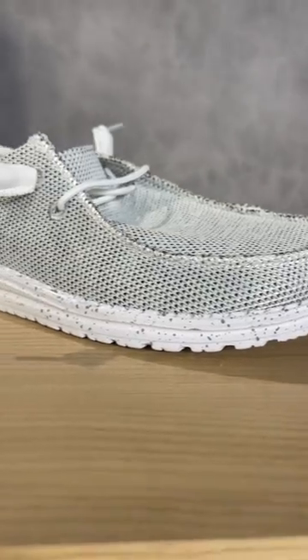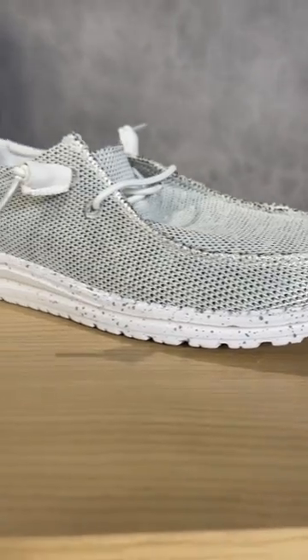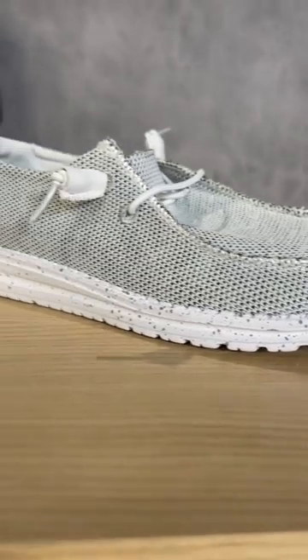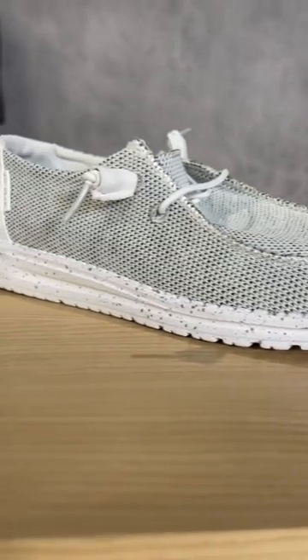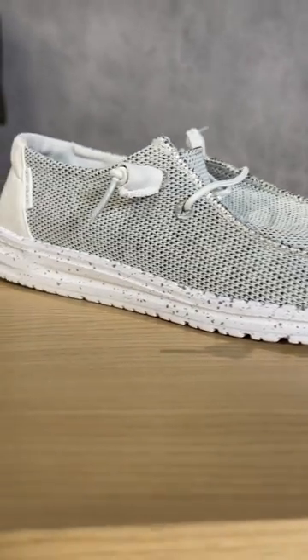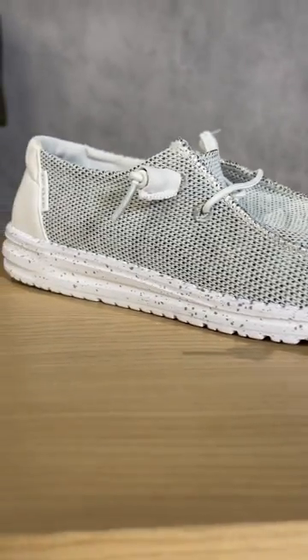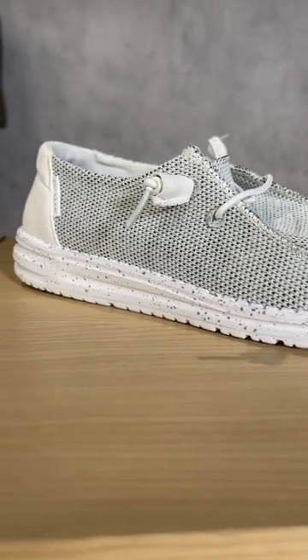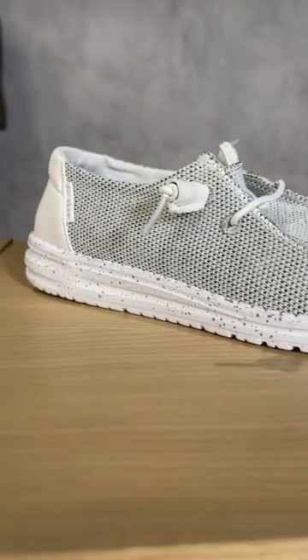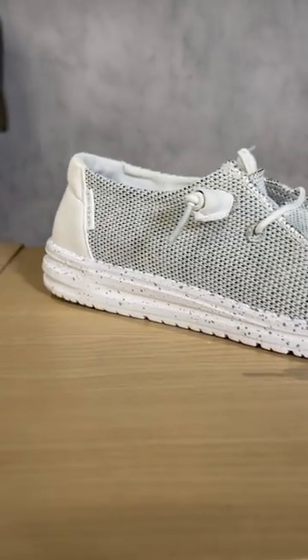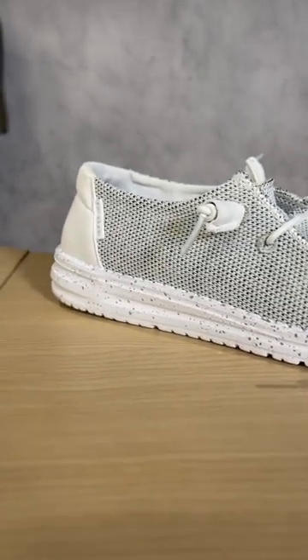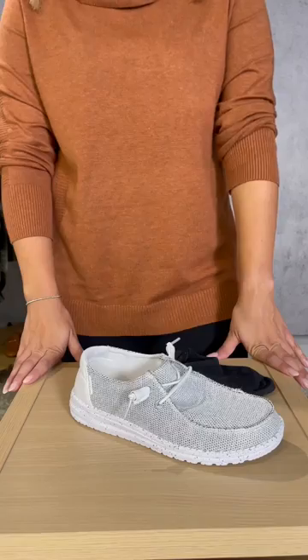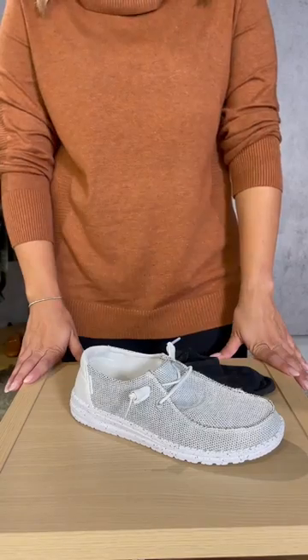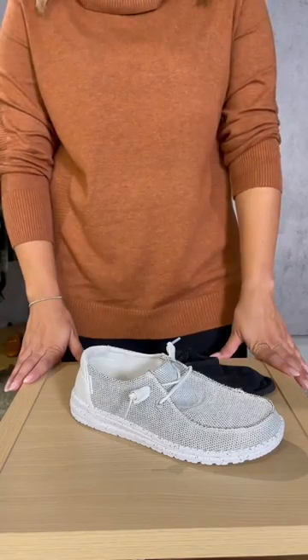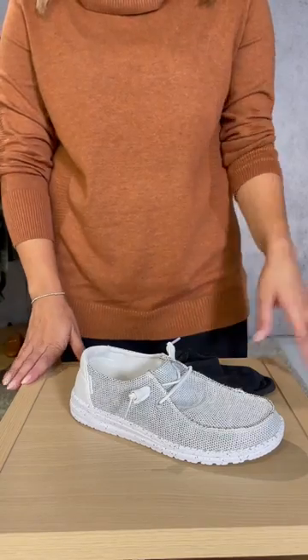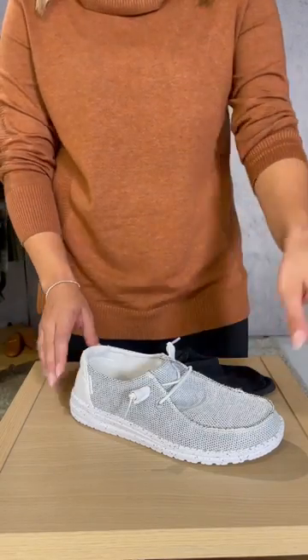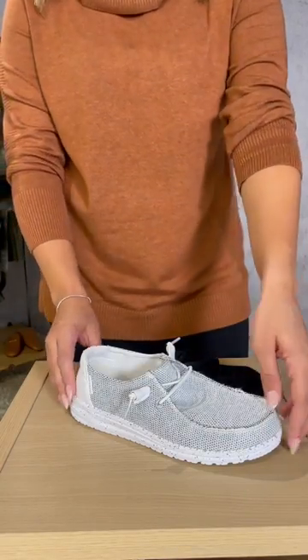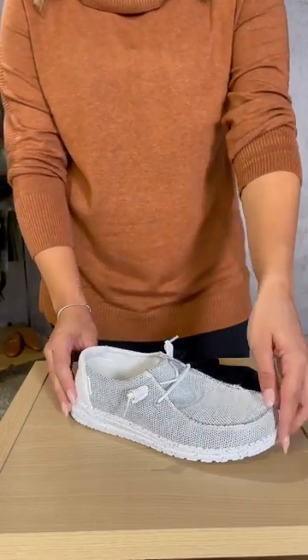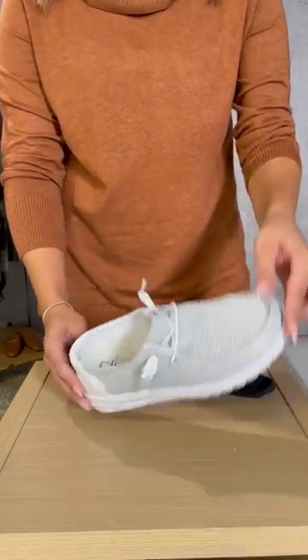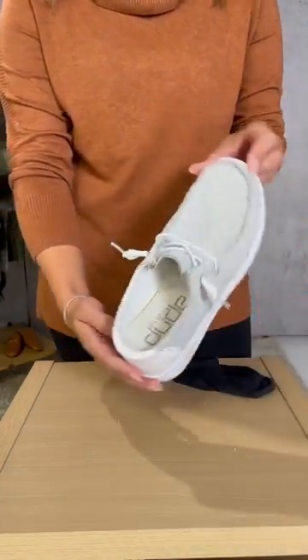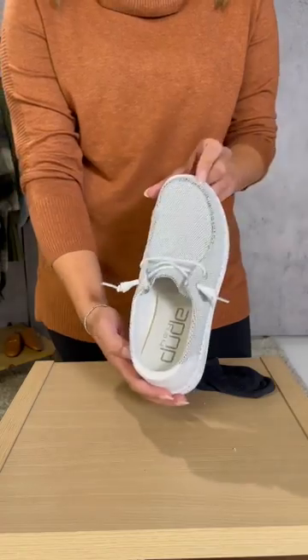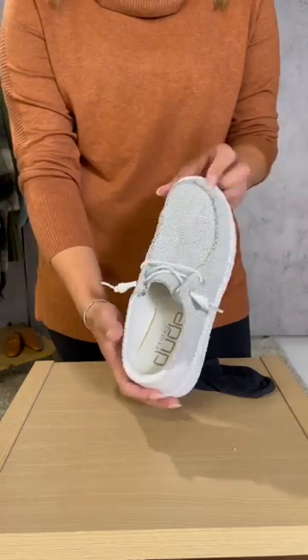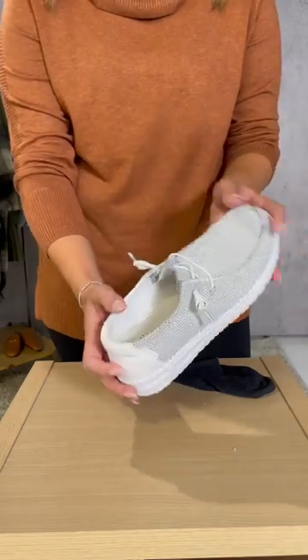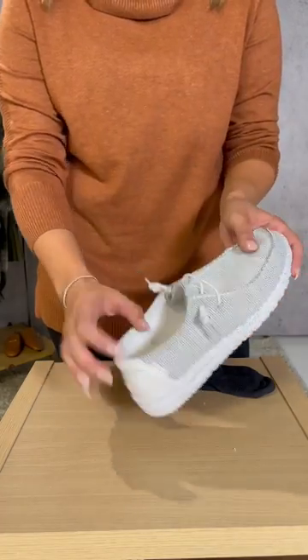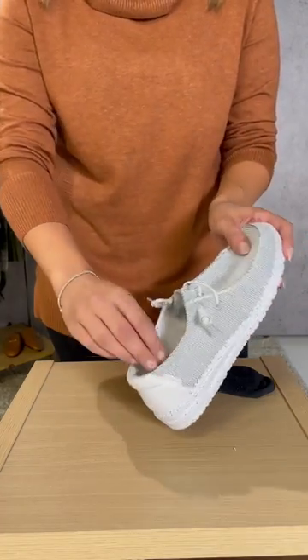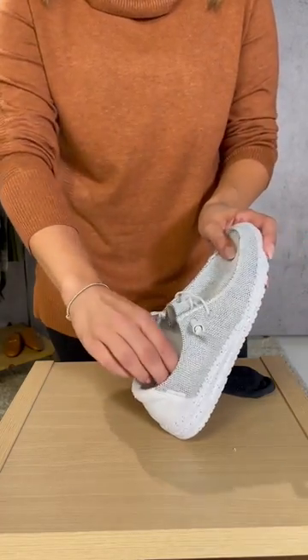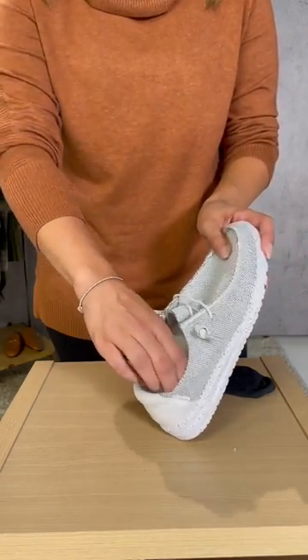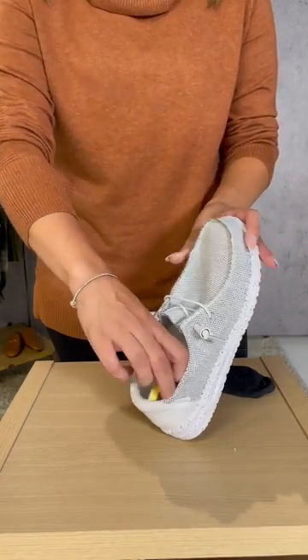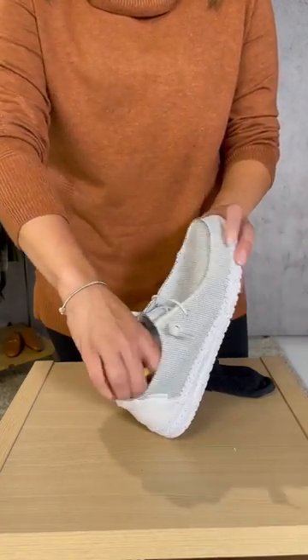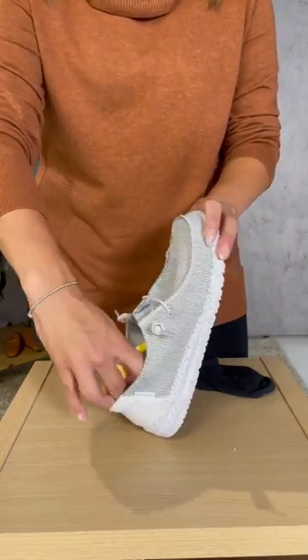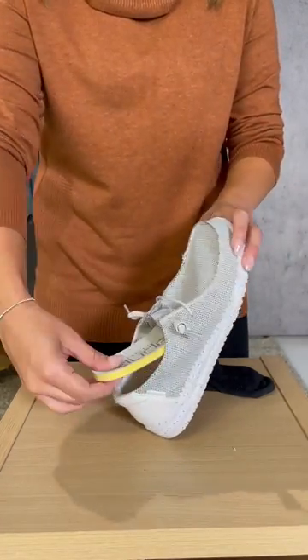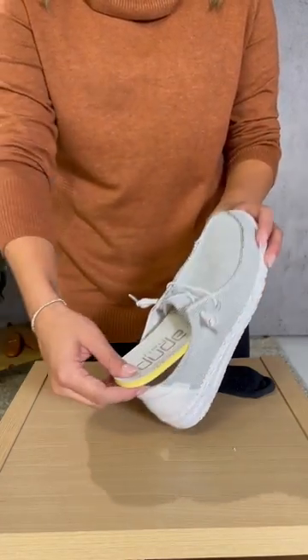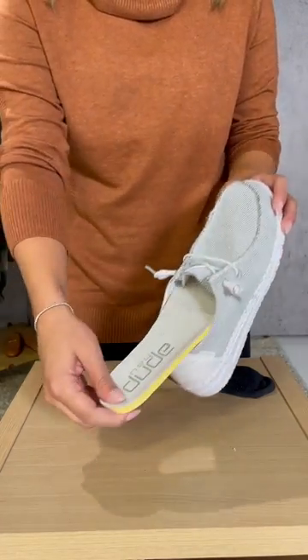Hey guys, Allie here from Sheil Style and I have the best Hey Dude hack to share with you guys. If you hate when your socks show when you're wearing your Hey Dudes, you have to try this.